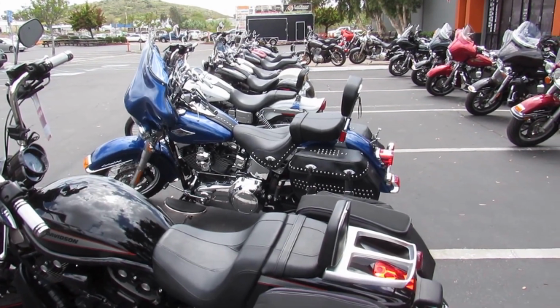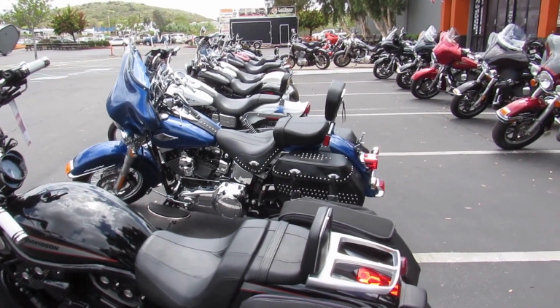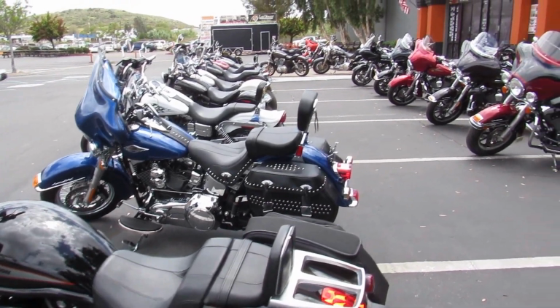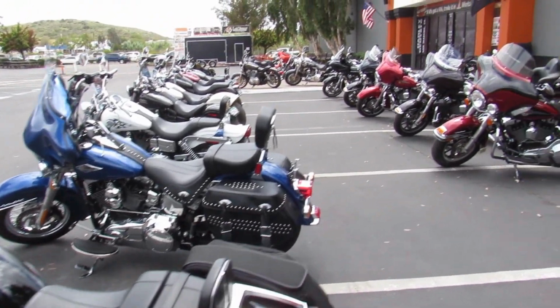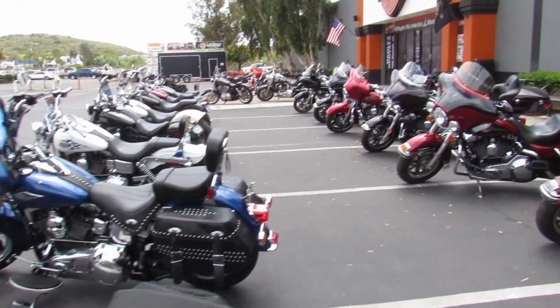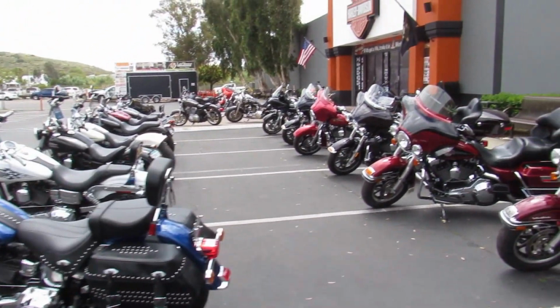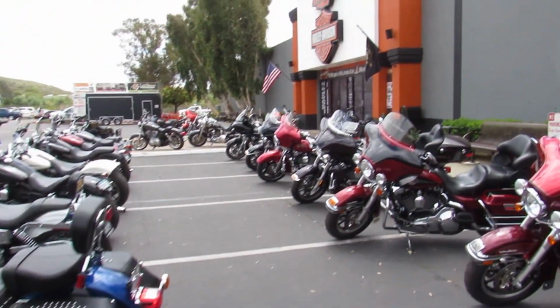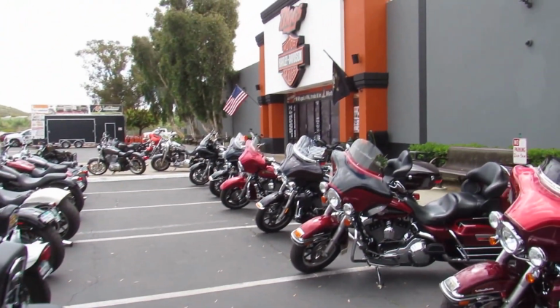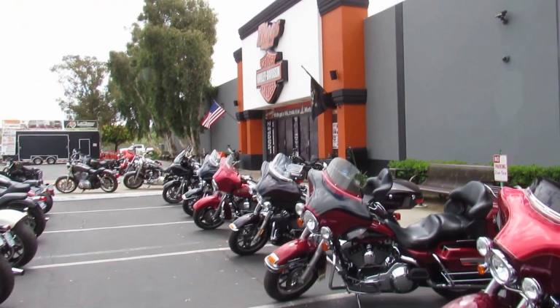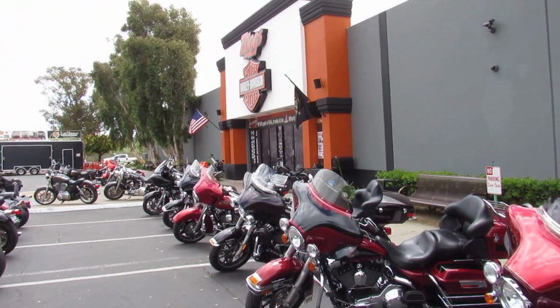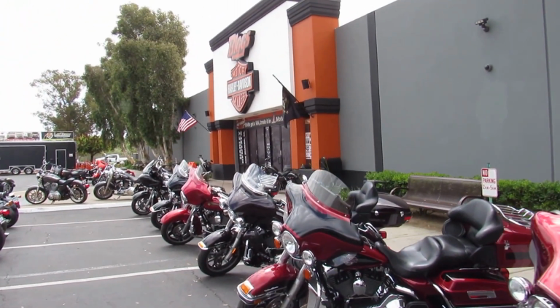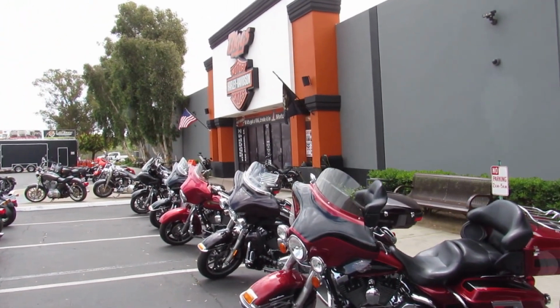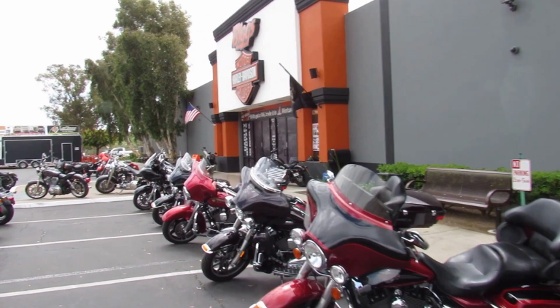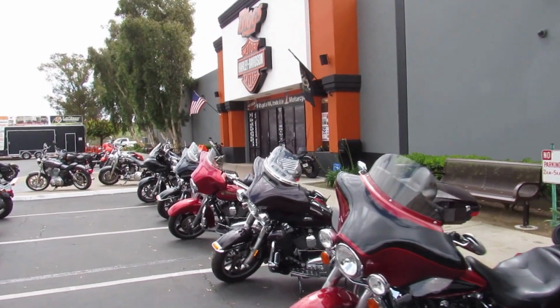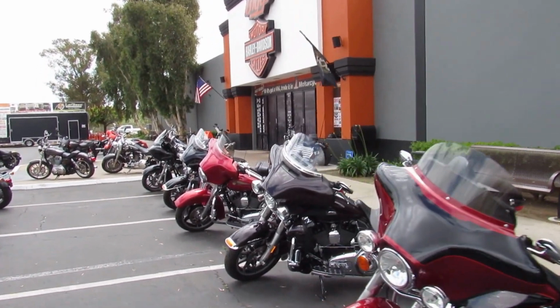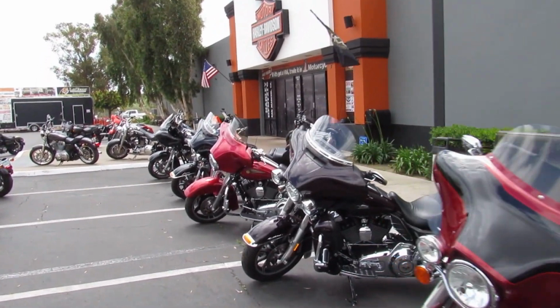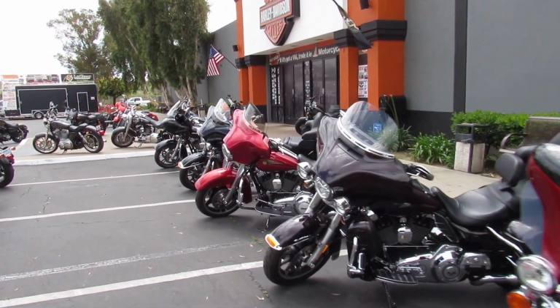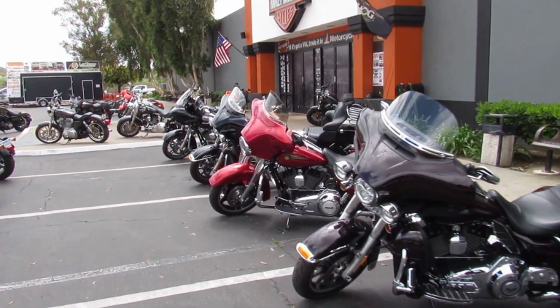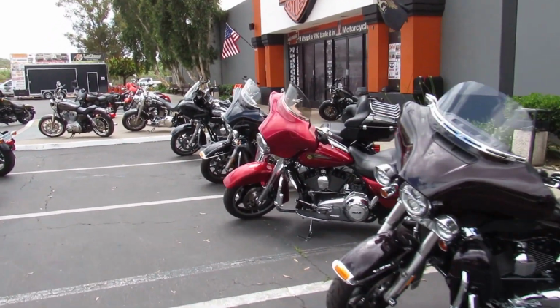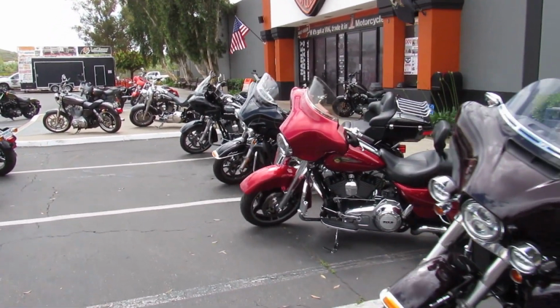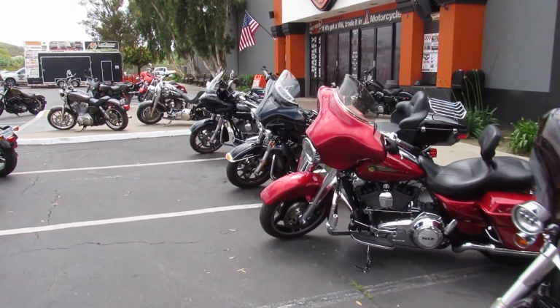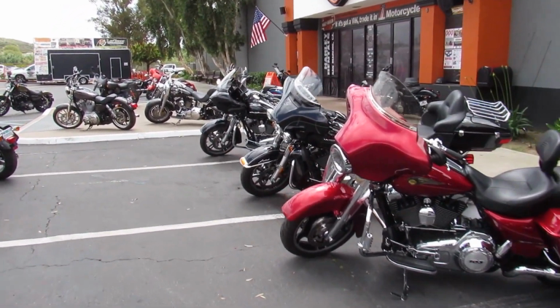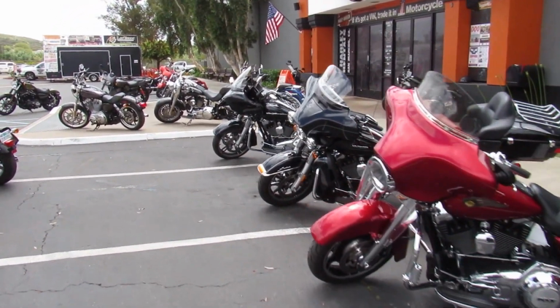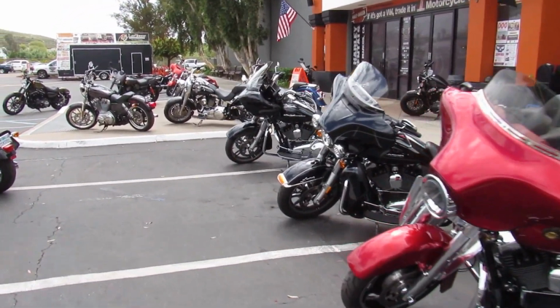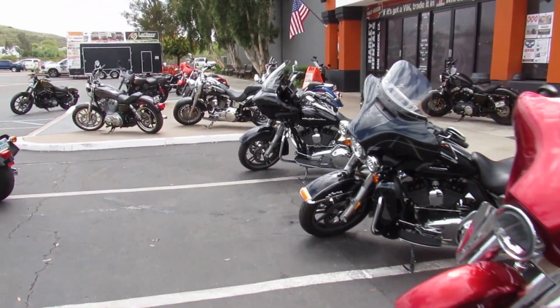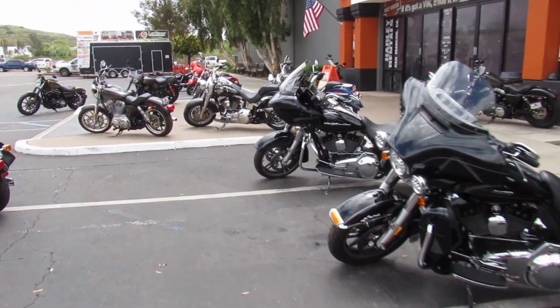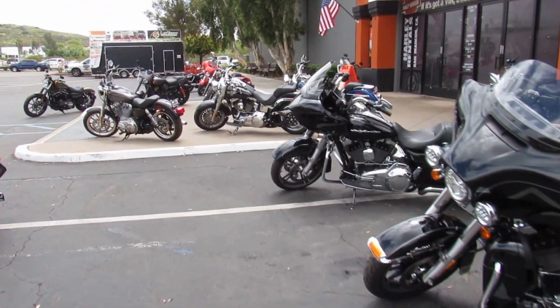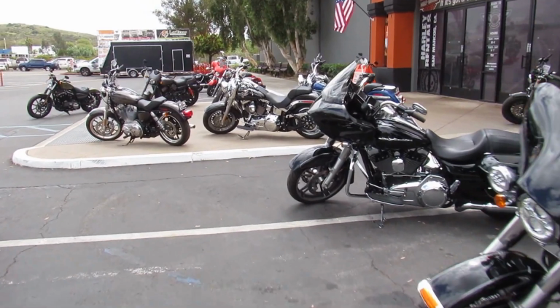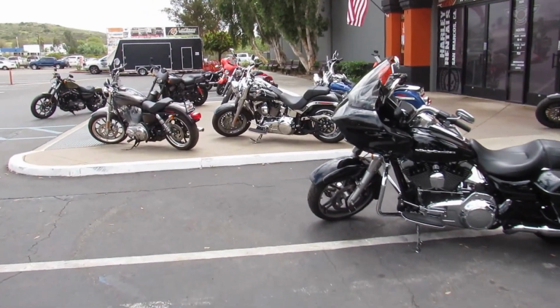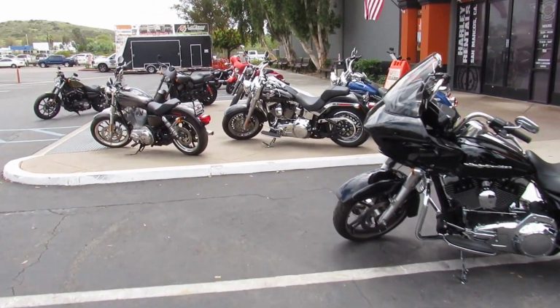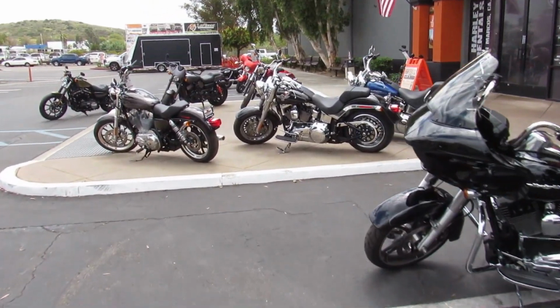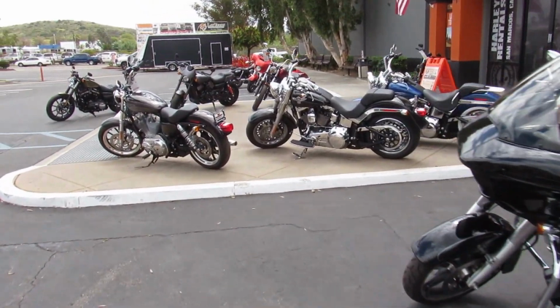At Biggs Harley-Davidson in San Marcos, we usually have over 400 bikes in stock — used, new, big, medium-sized, small.